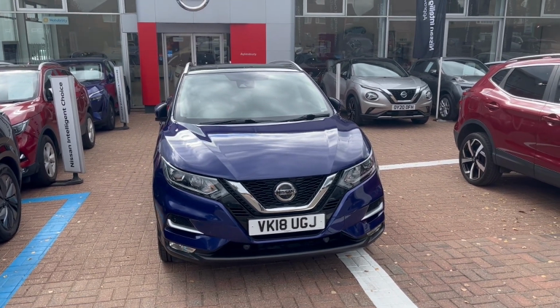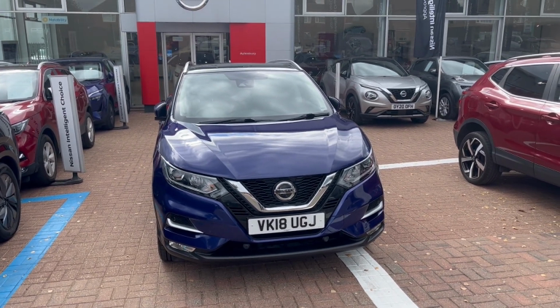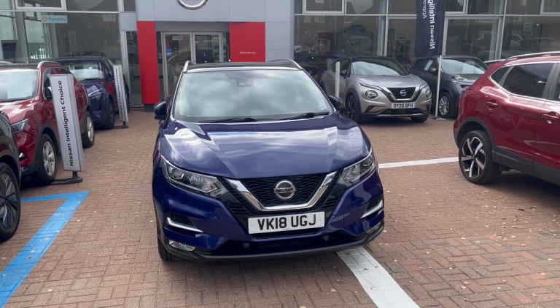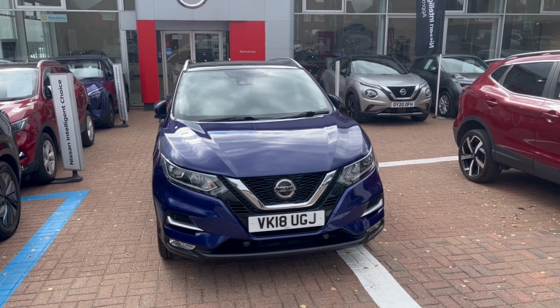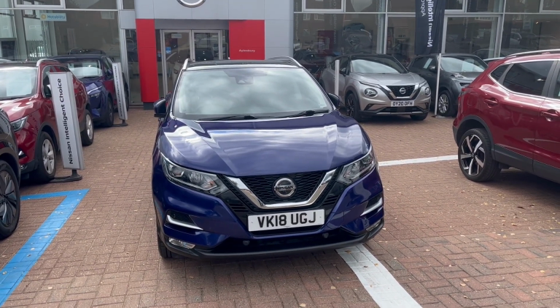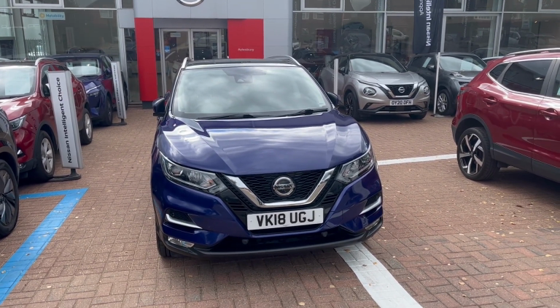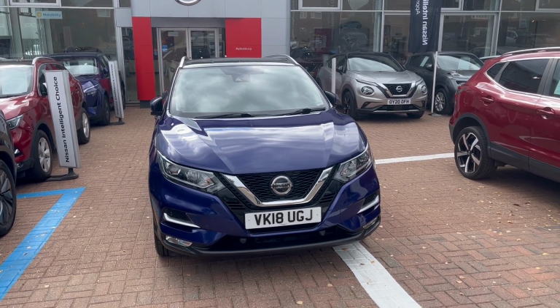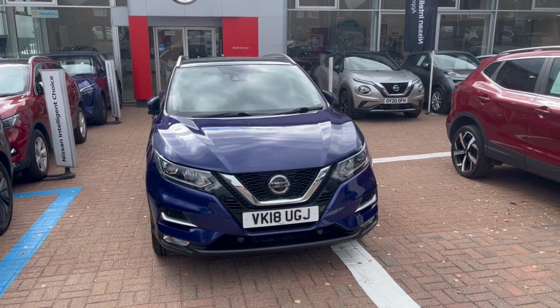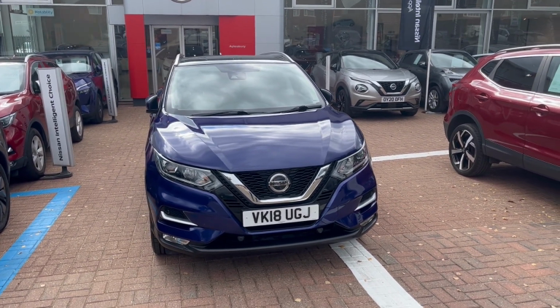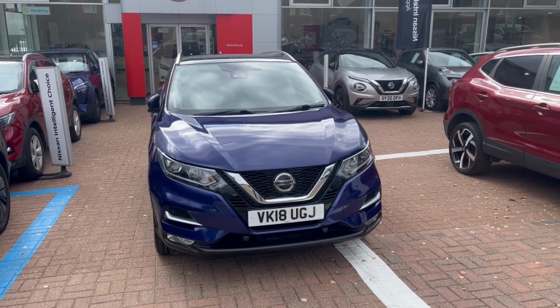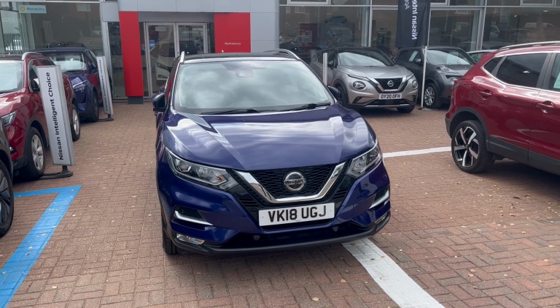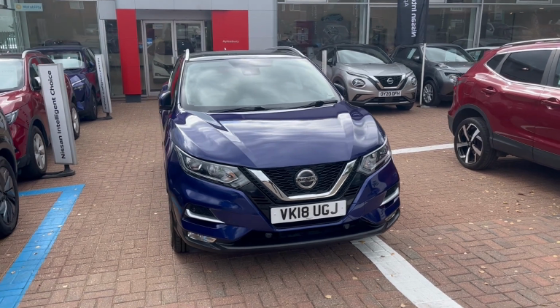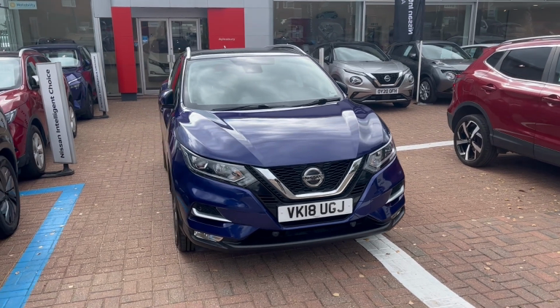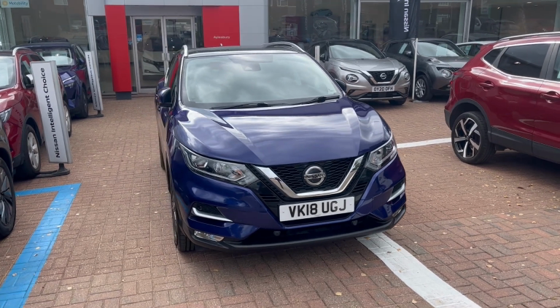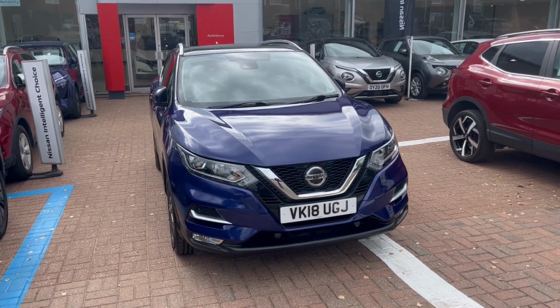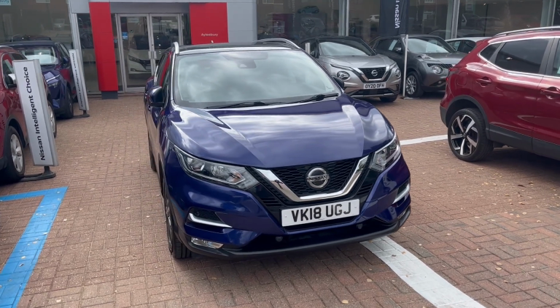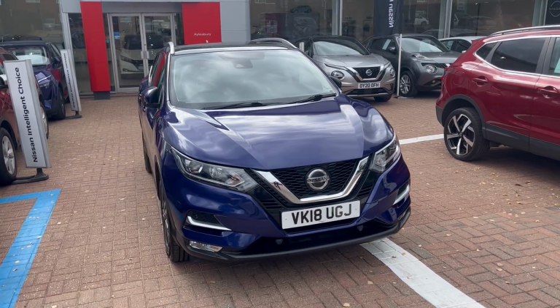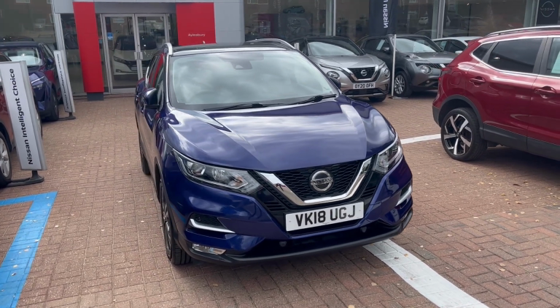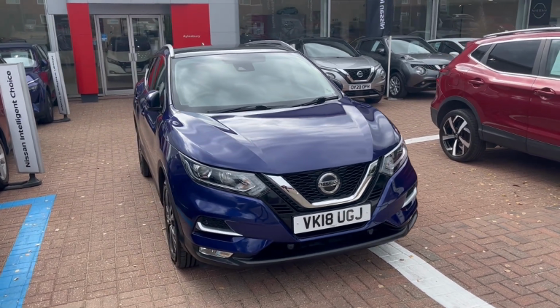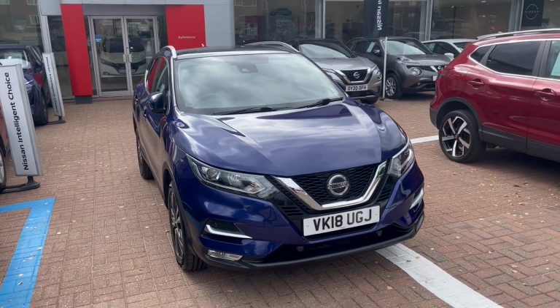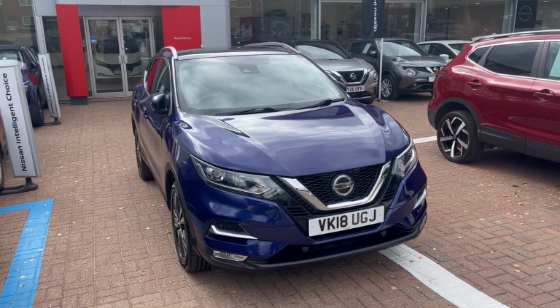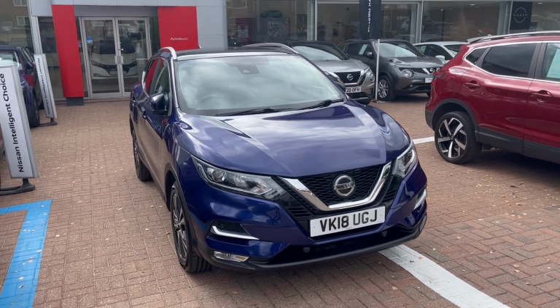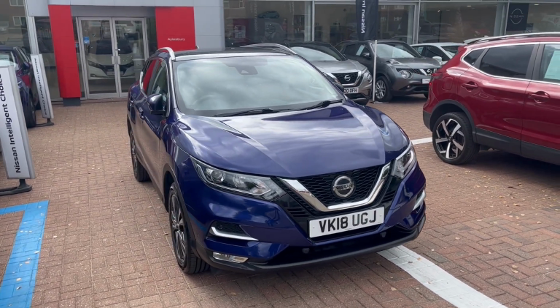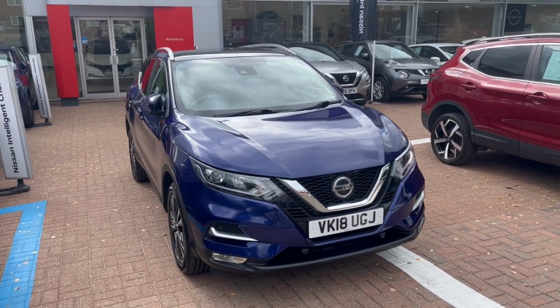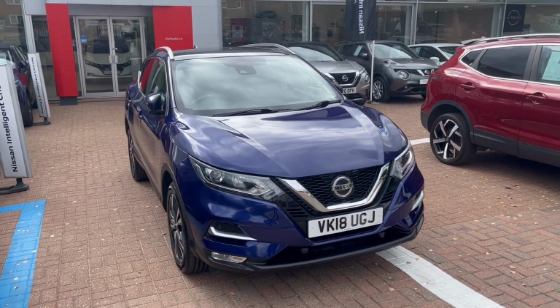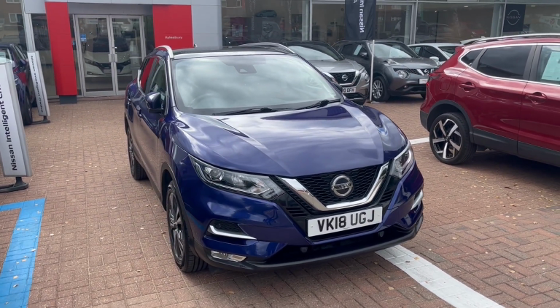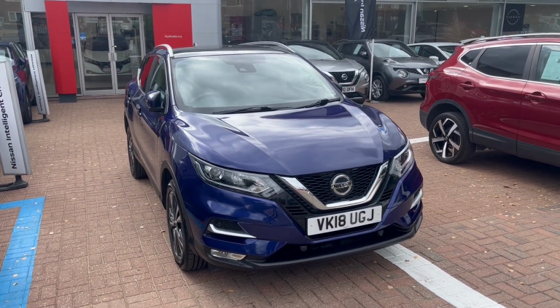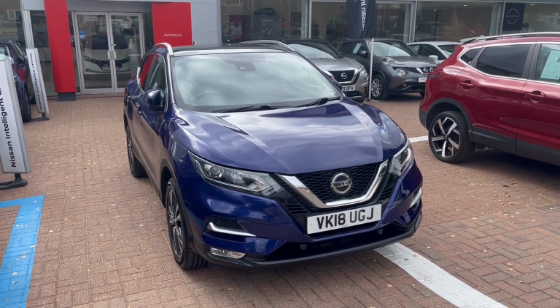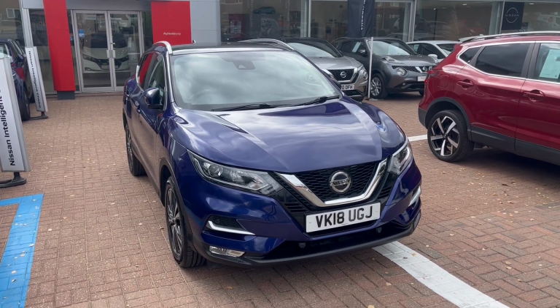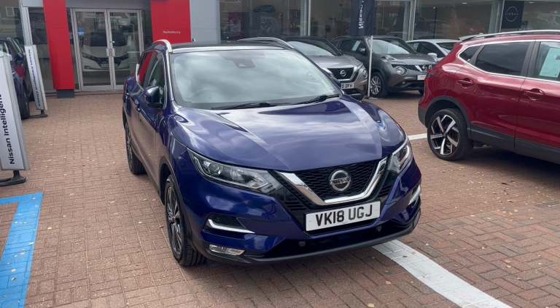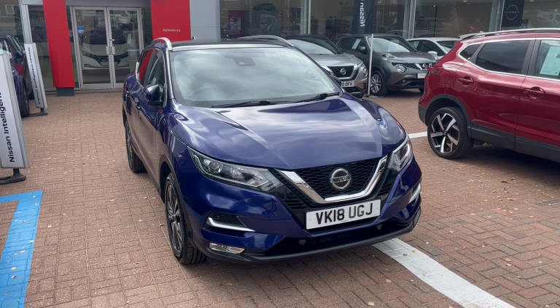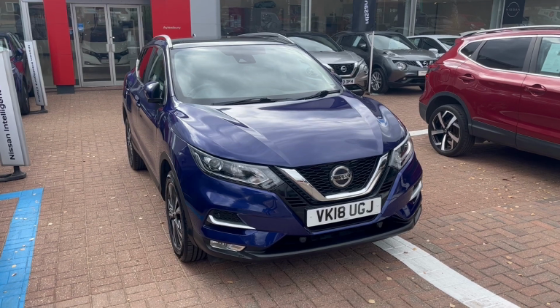This car is an 18 plate and it comes with front and rear parking sensors with cameras all around the car — the front, the rear, and underneath the wing mirrors as well.